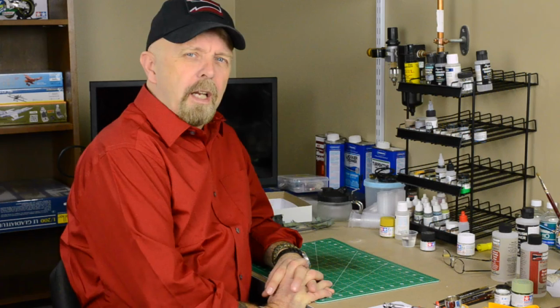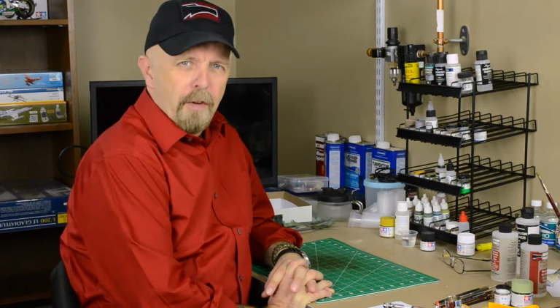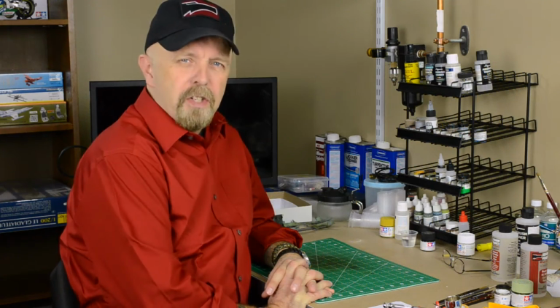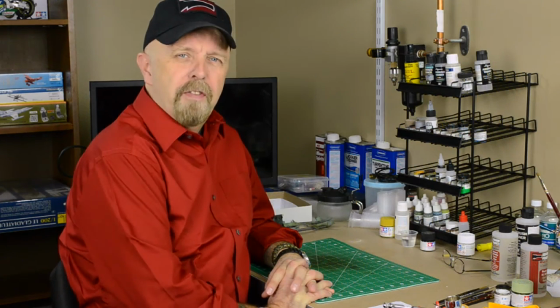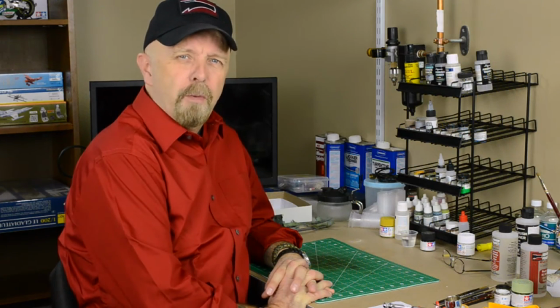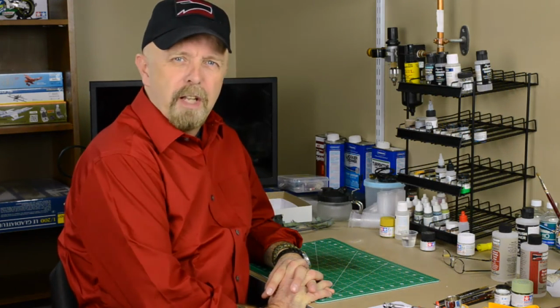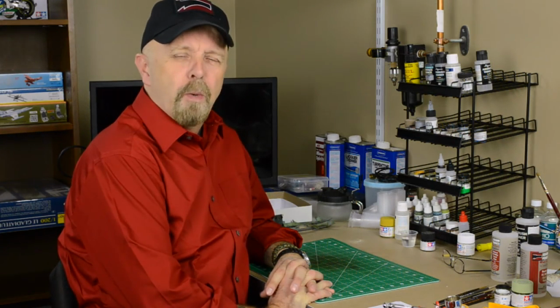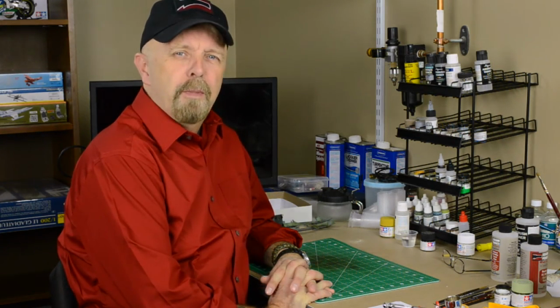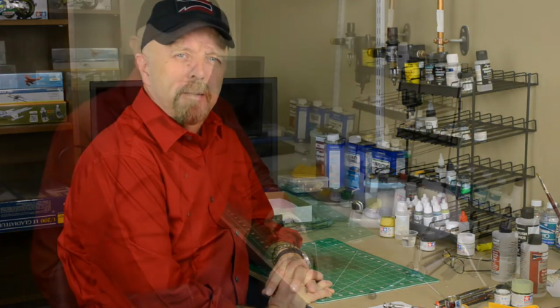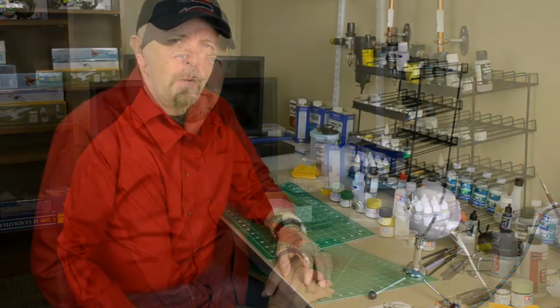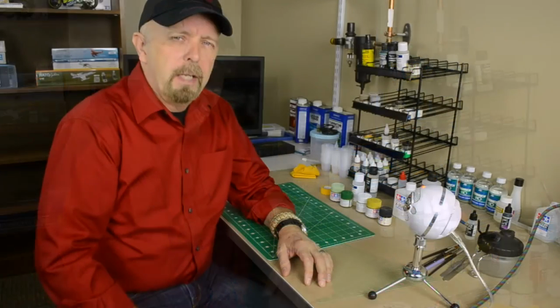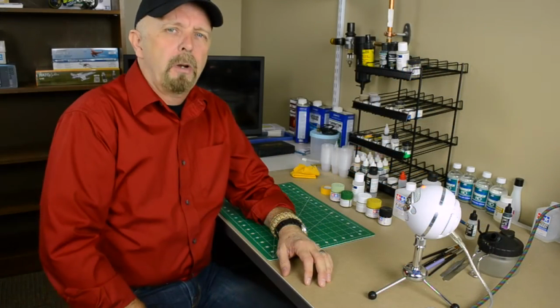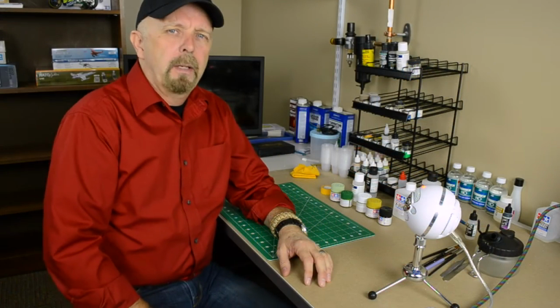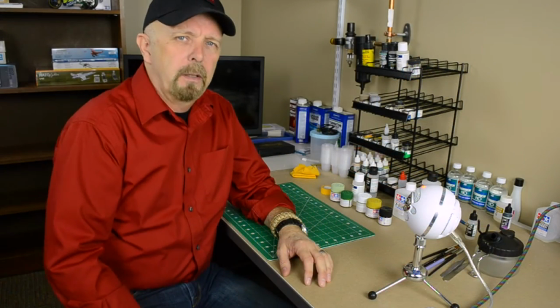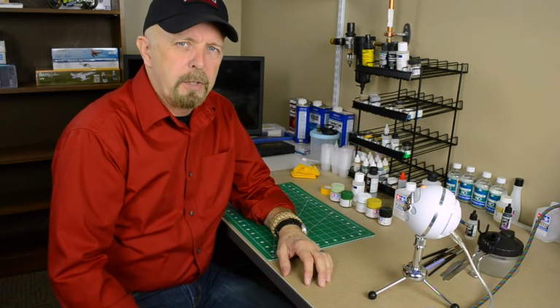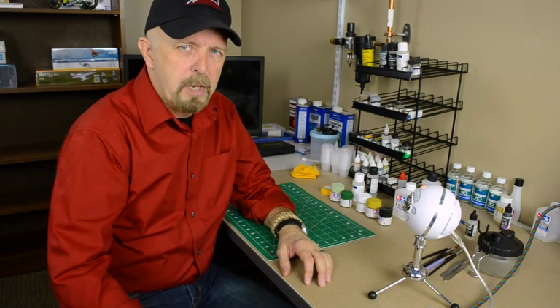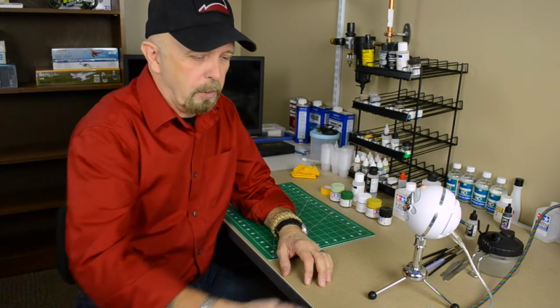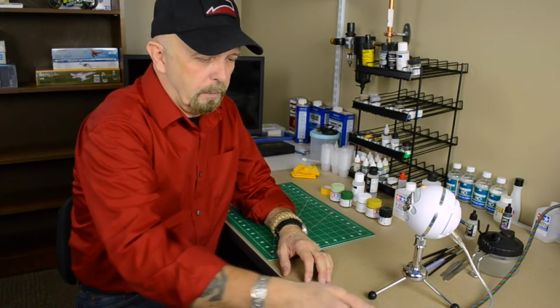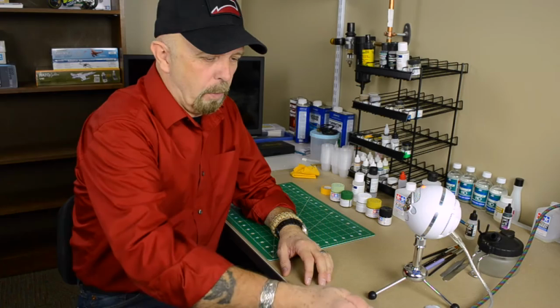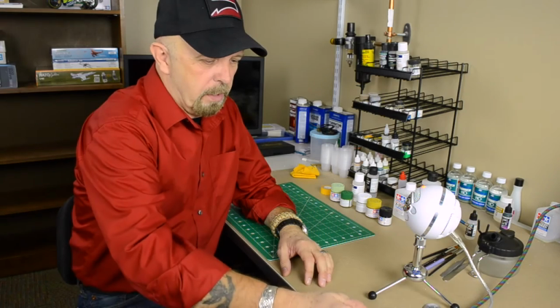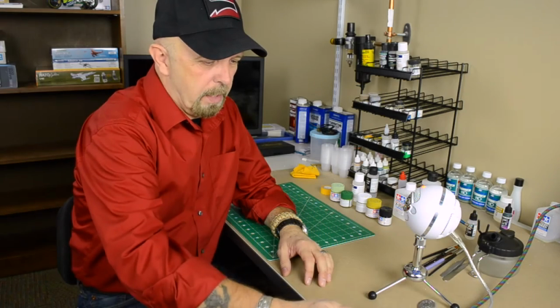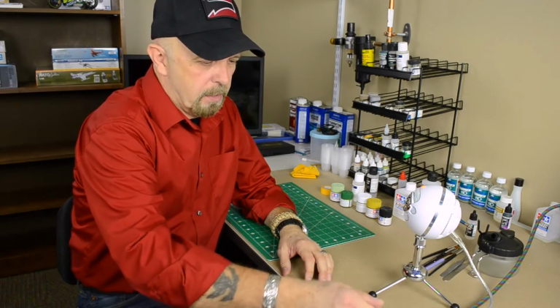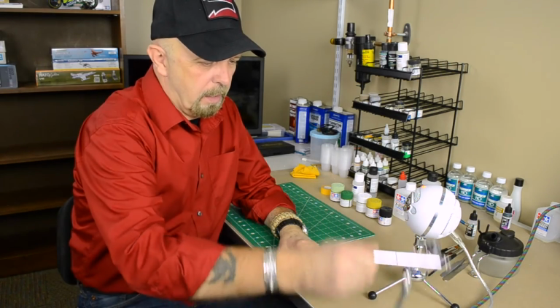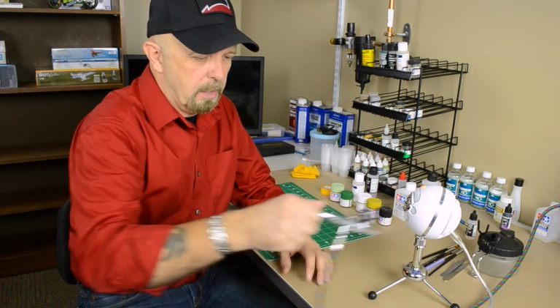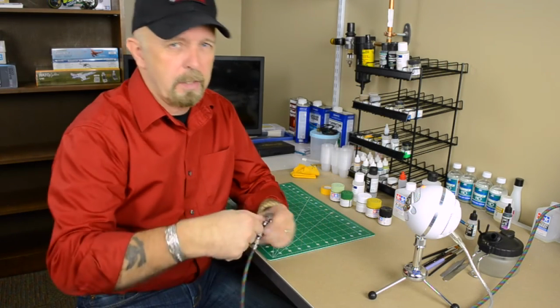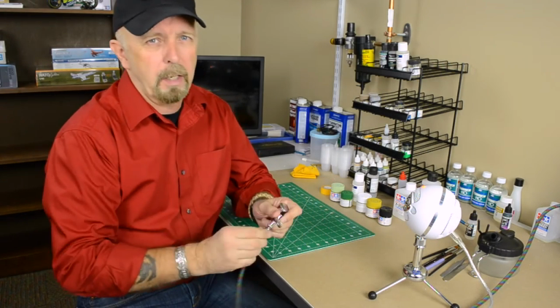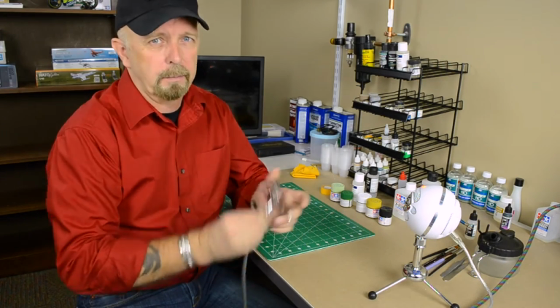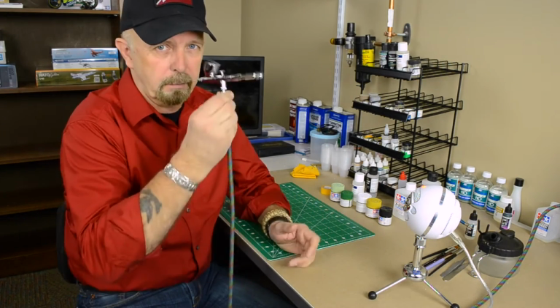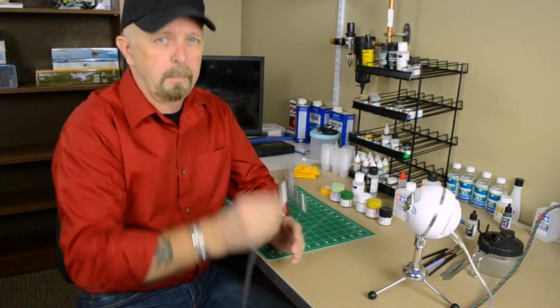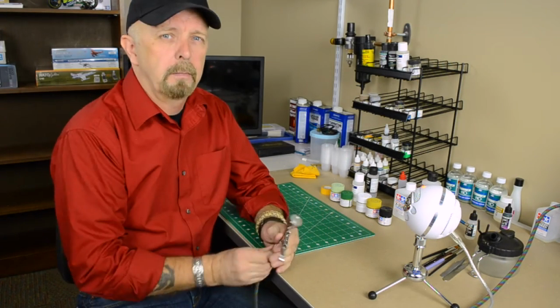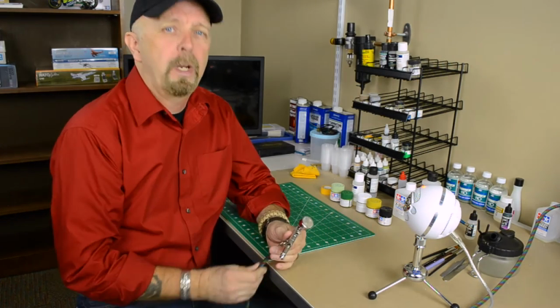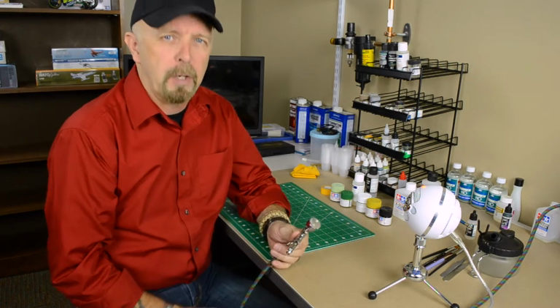Hello friends, Jeff here with another Squadron Minute. Let's talk about the most essential tool, which in this case is a good airbrush.